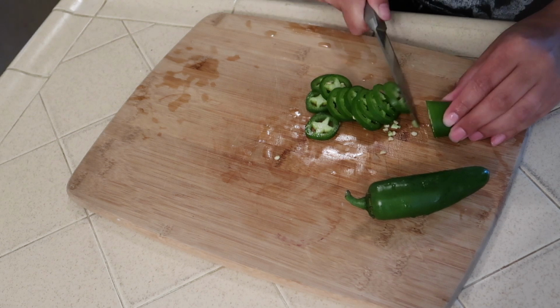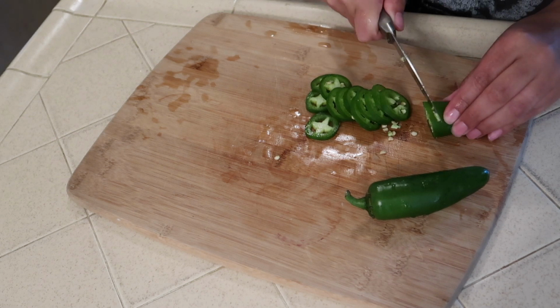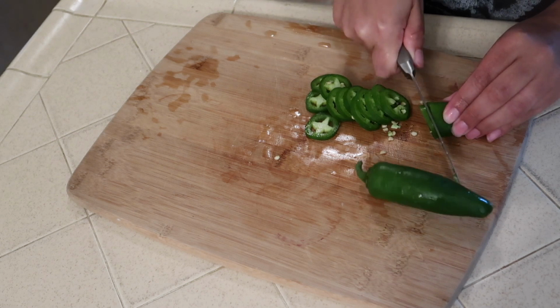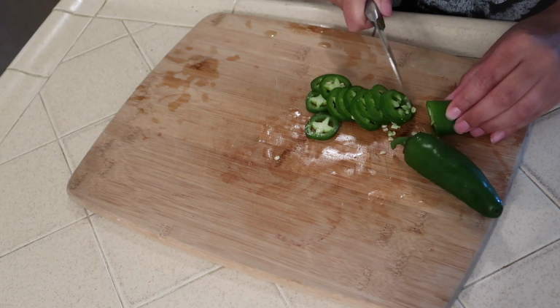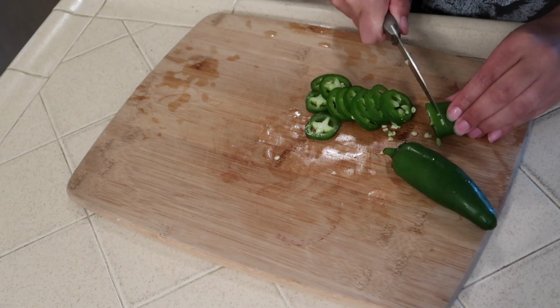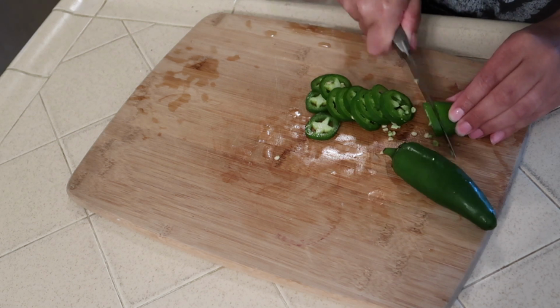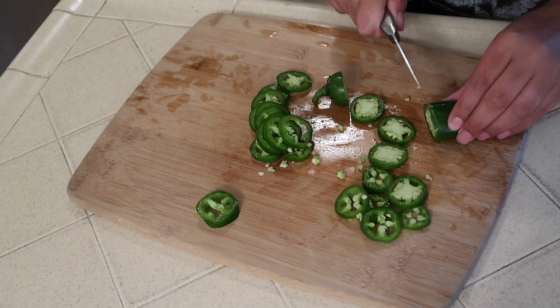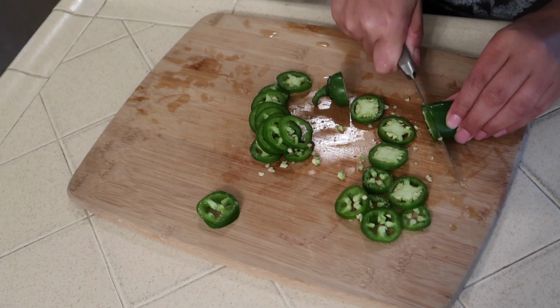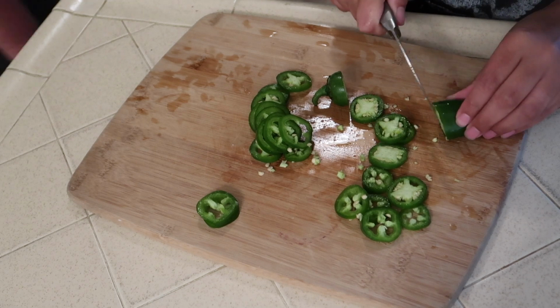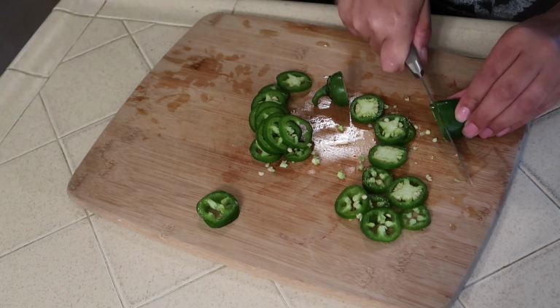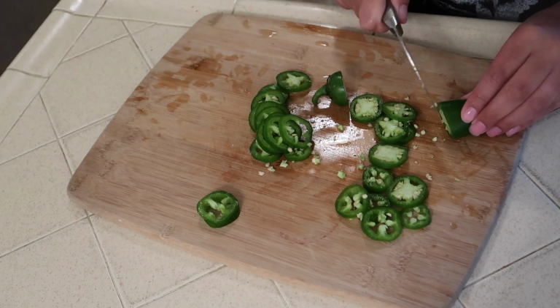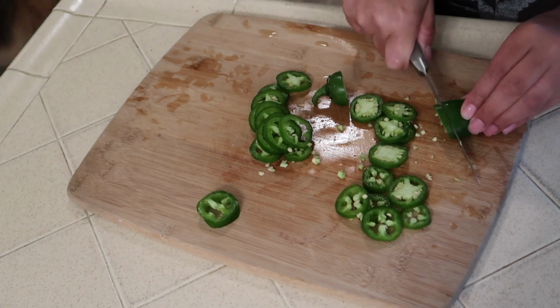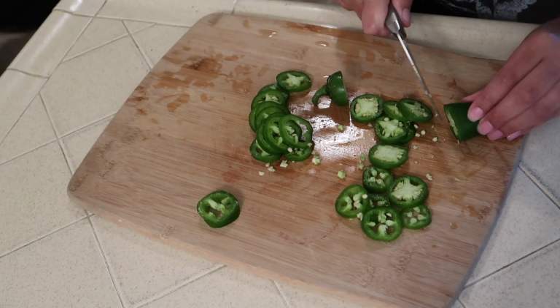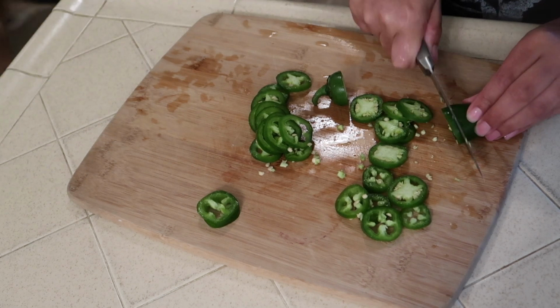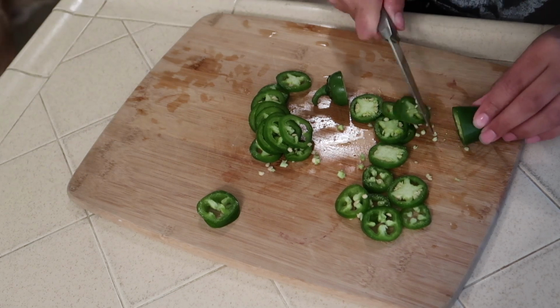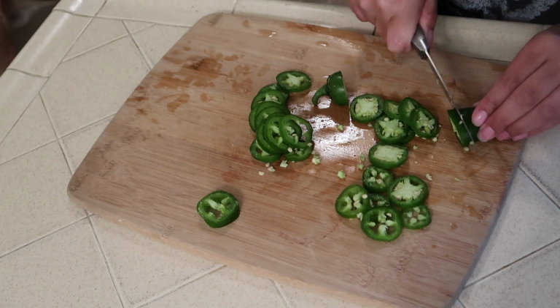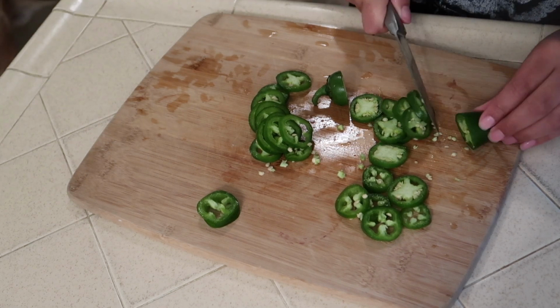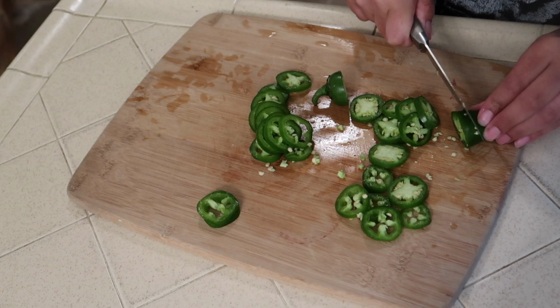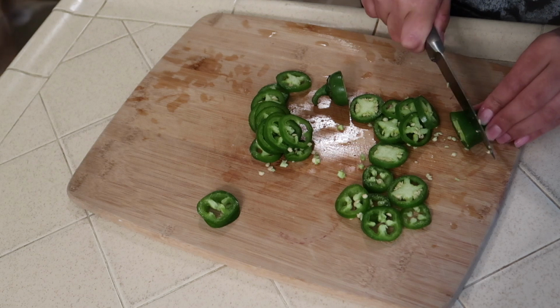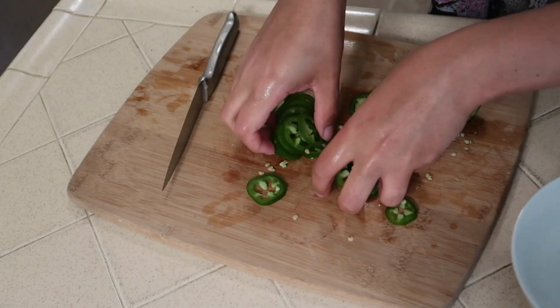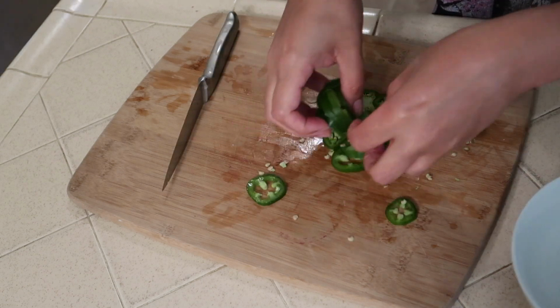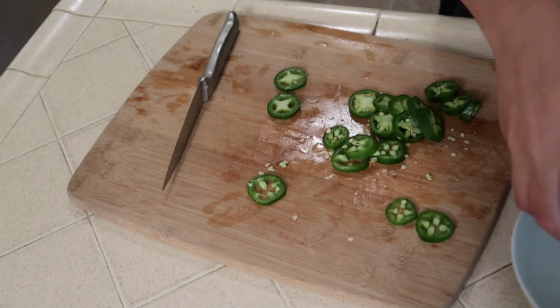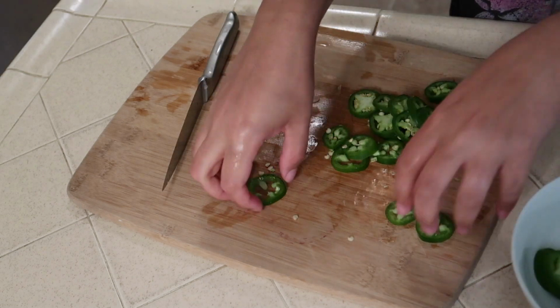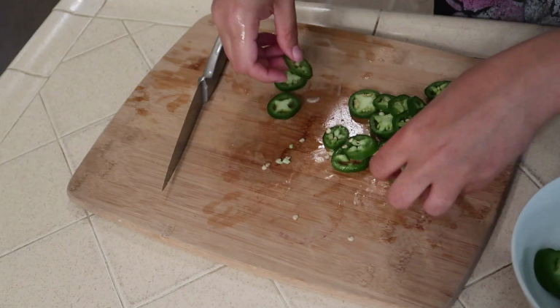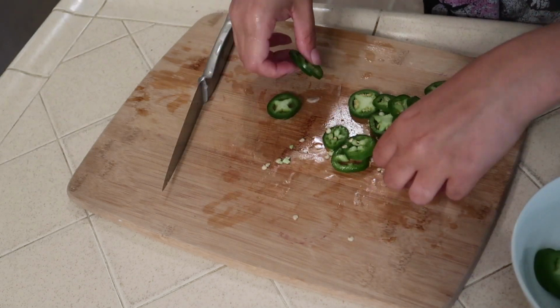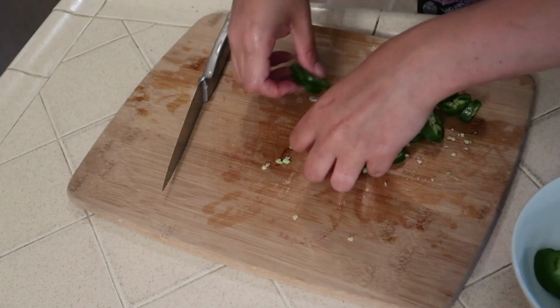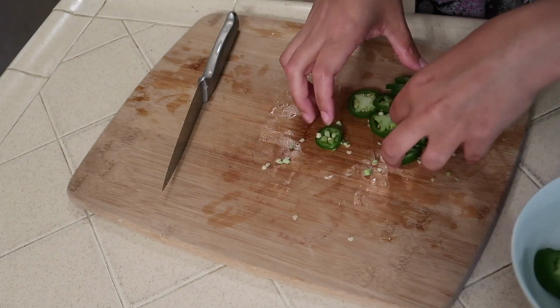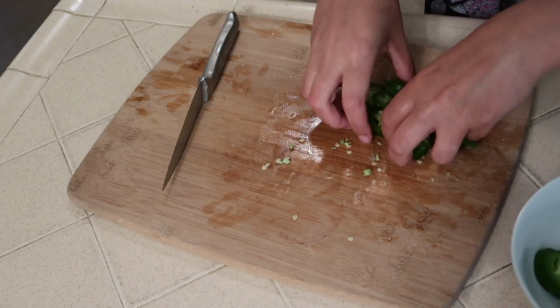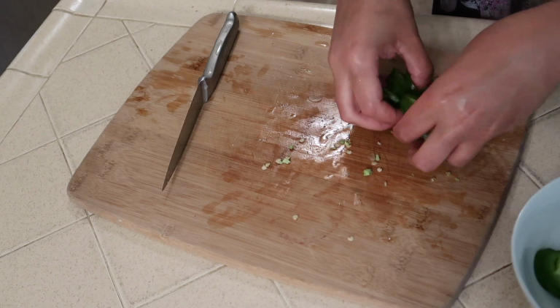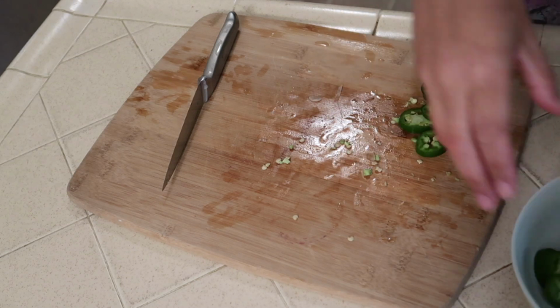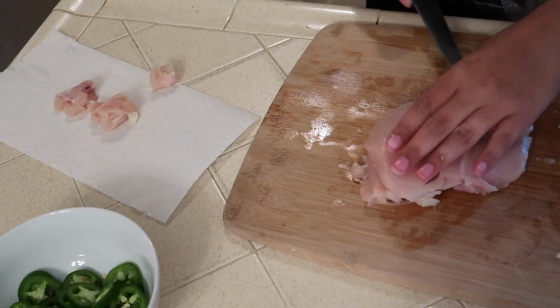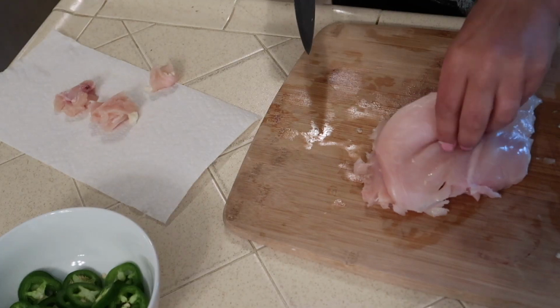We just didn't have any pickled jalapeños on hand. Once all the toppings were chopped up, I just set them aside.